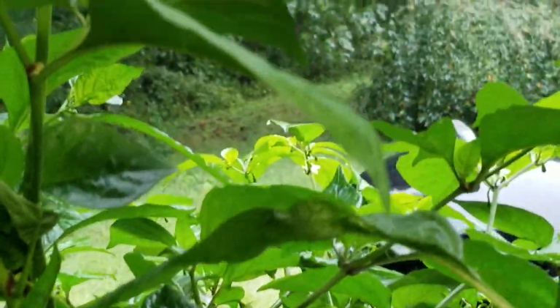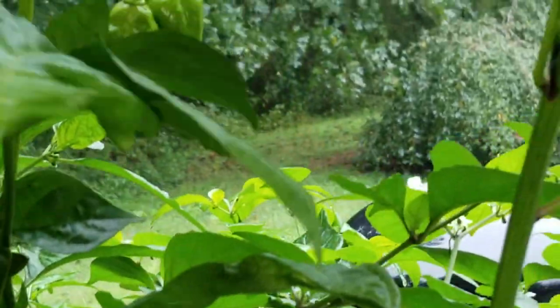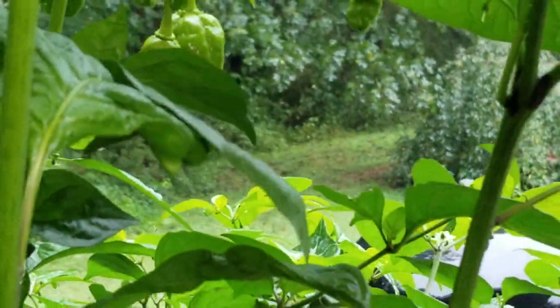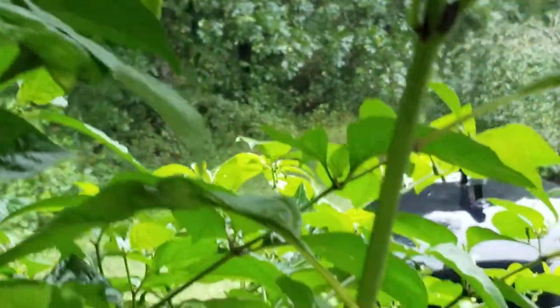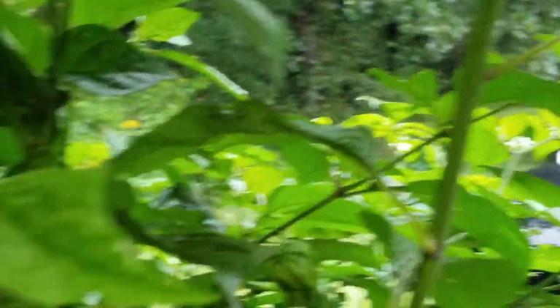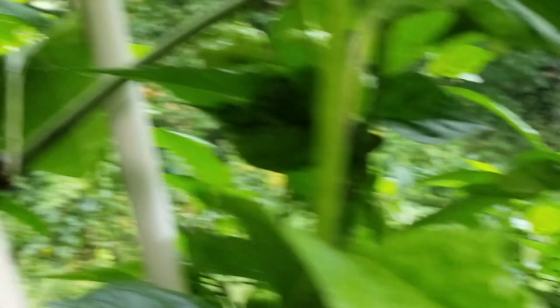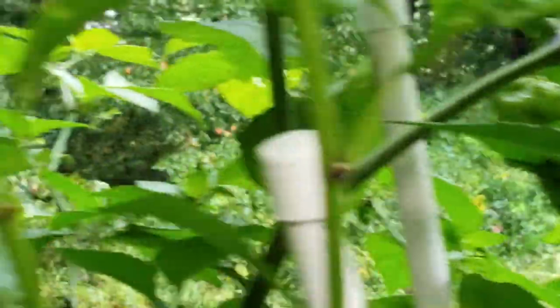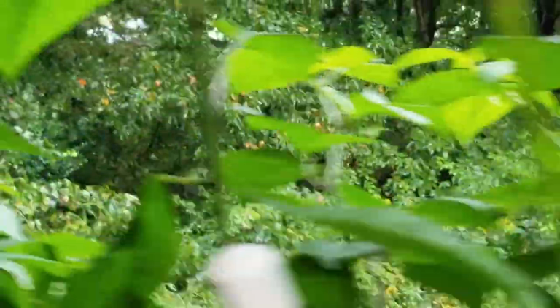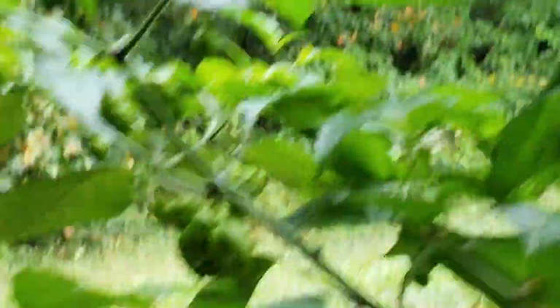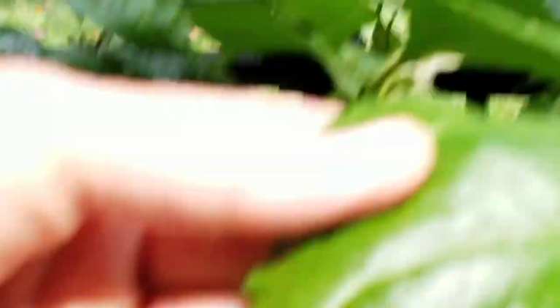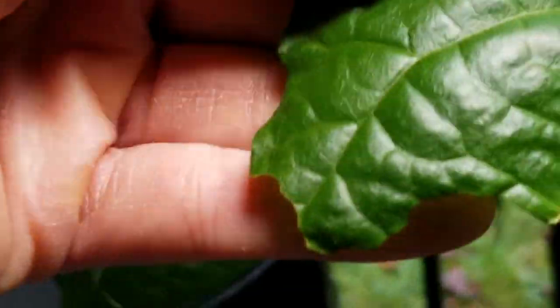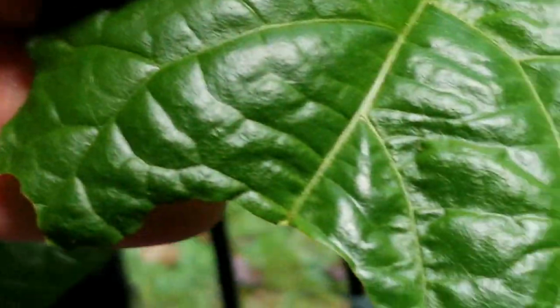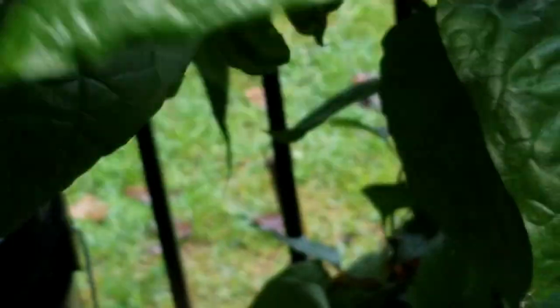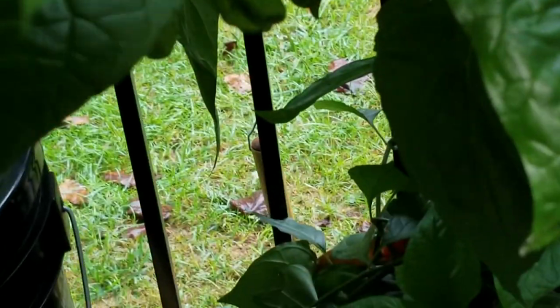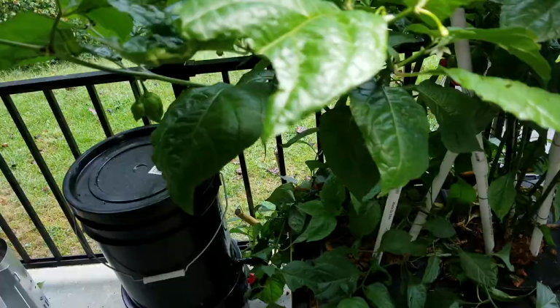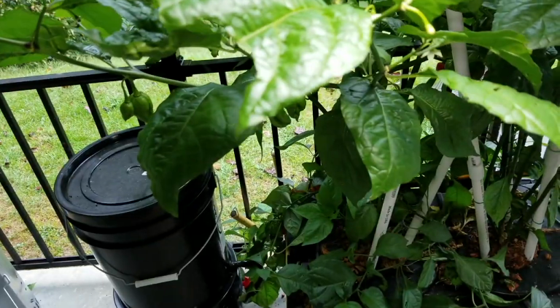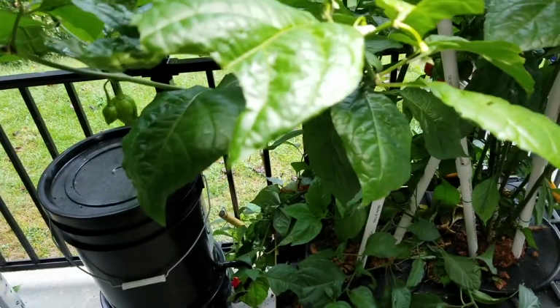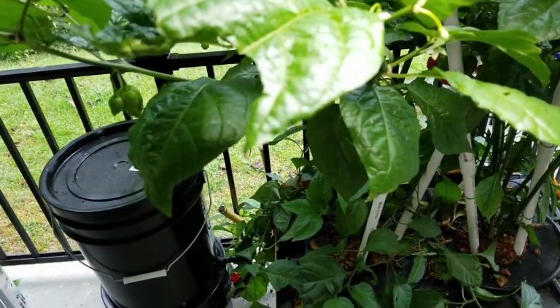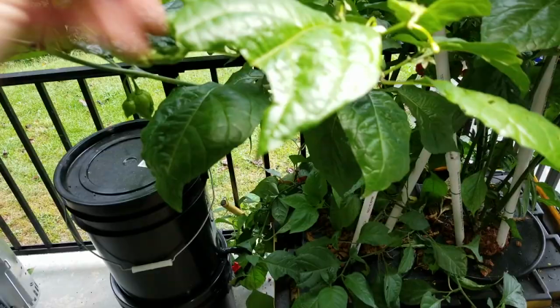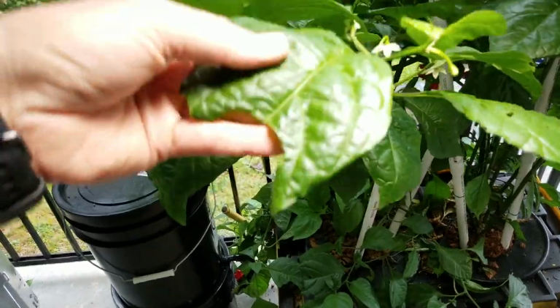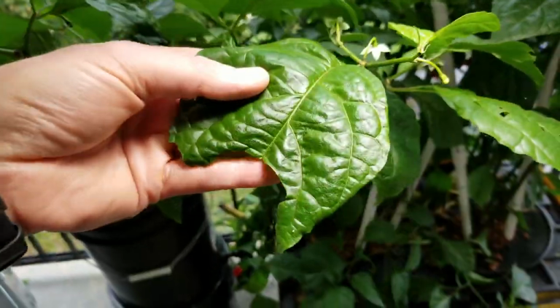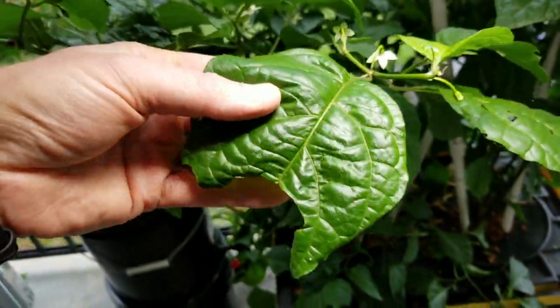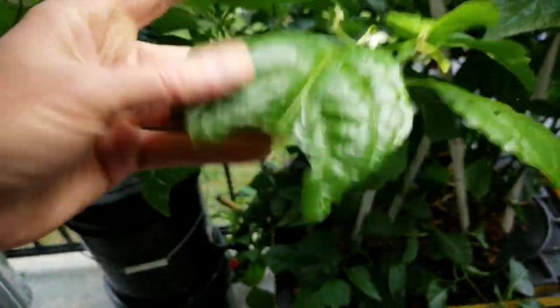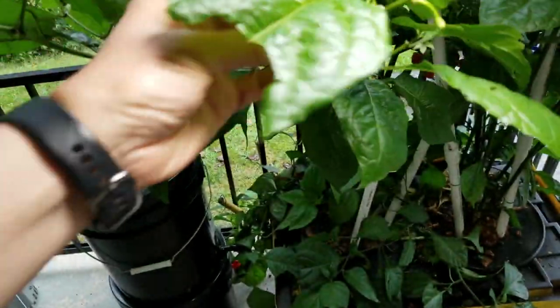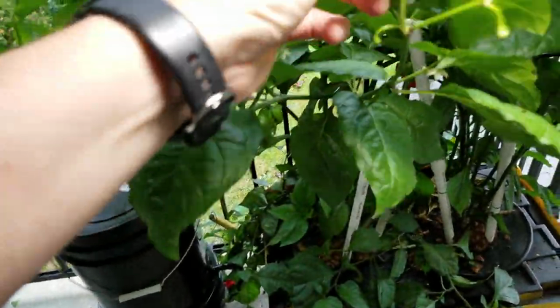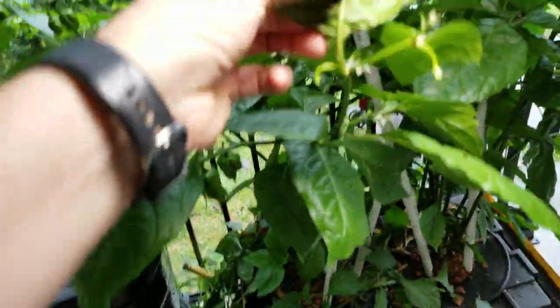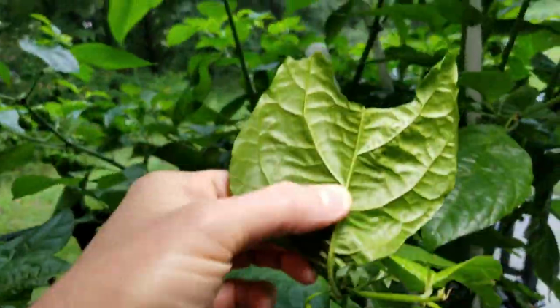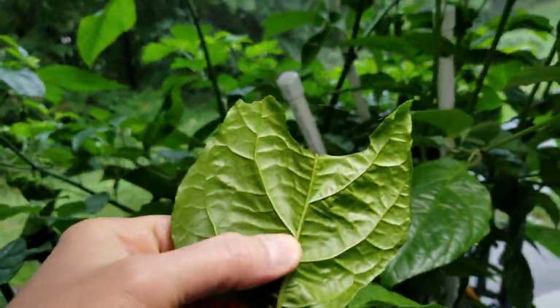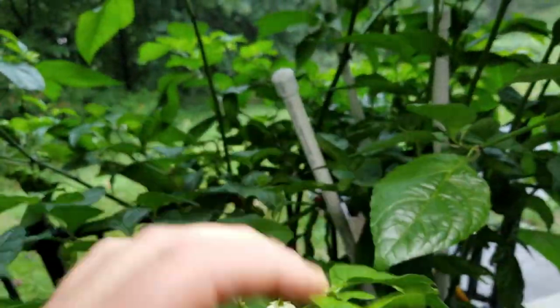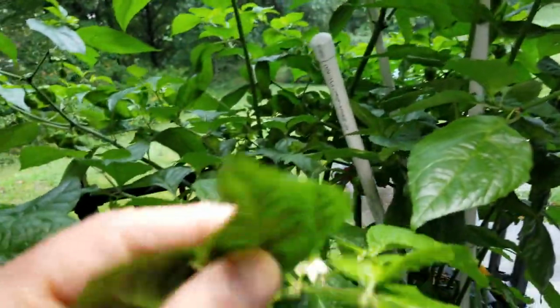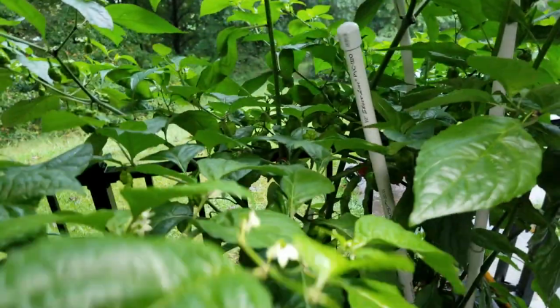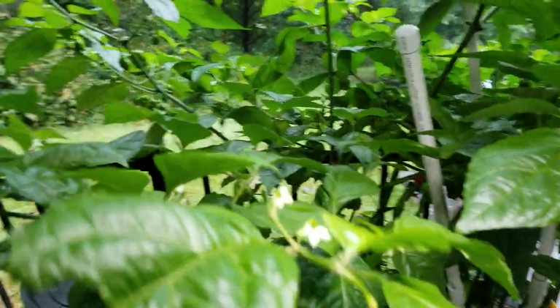You can see a lot of damage — this is what hornworms do. They really strip a plant down in no time. That's a damaged one there.